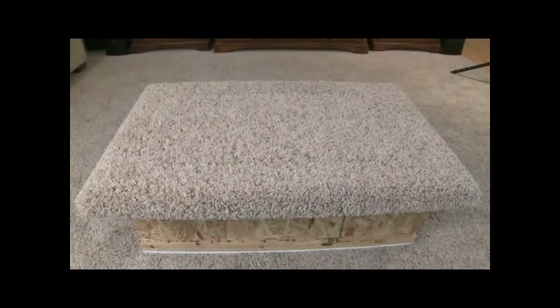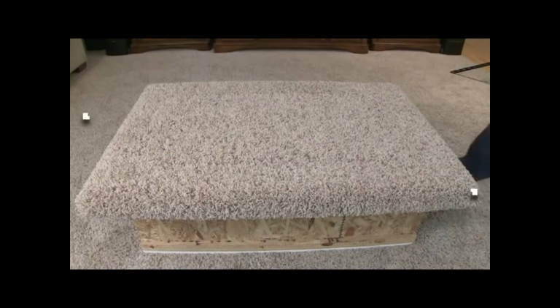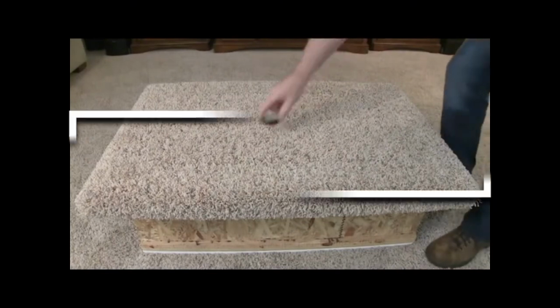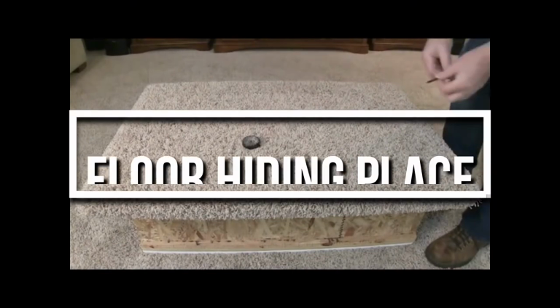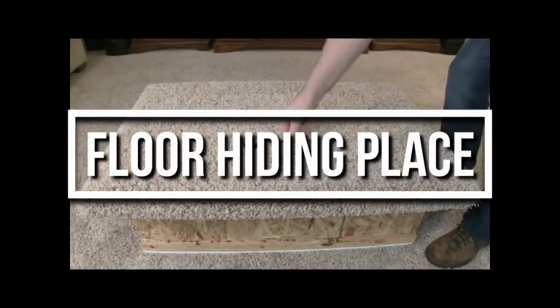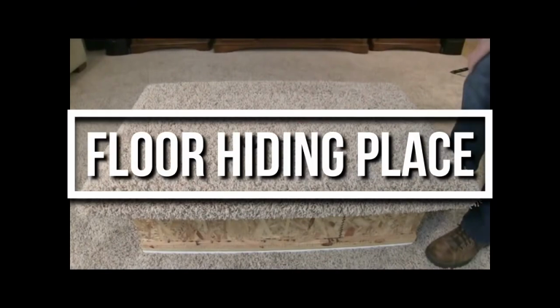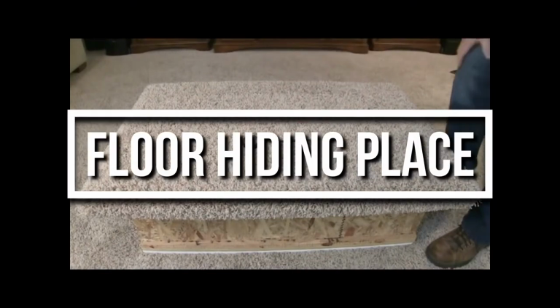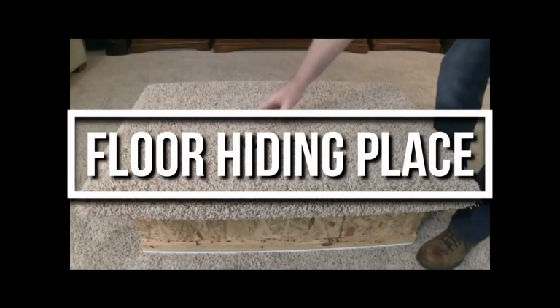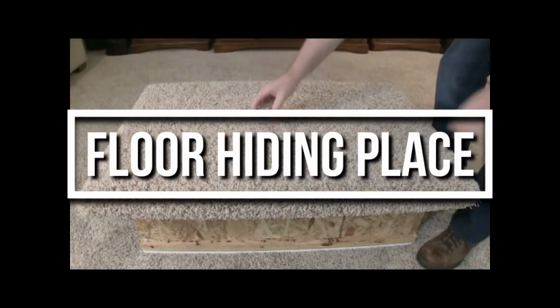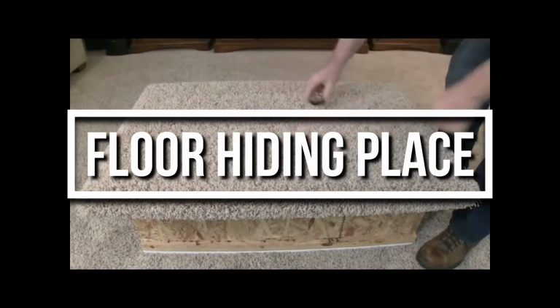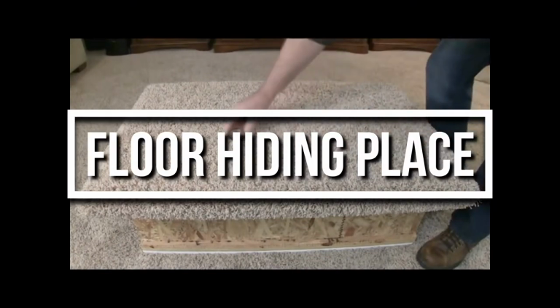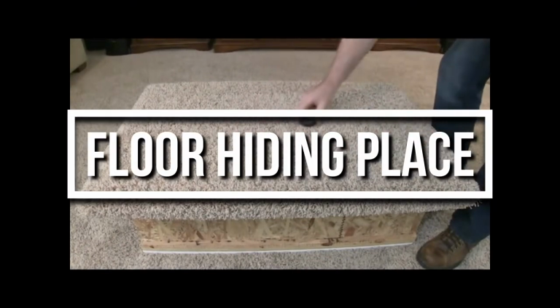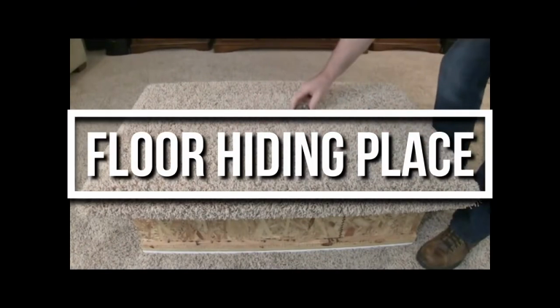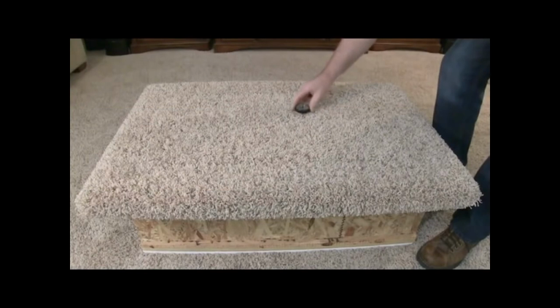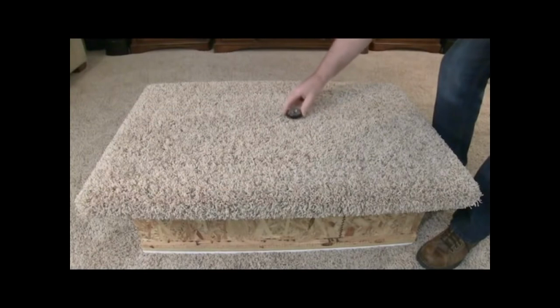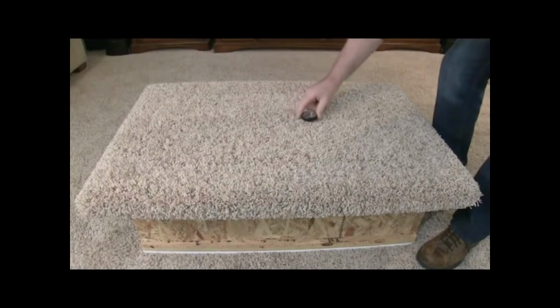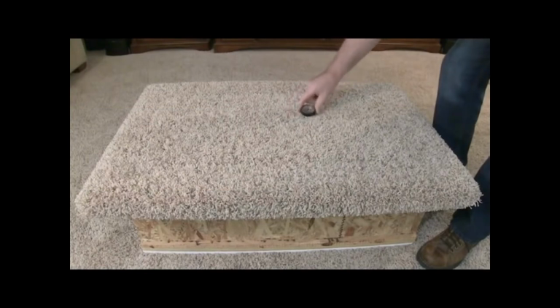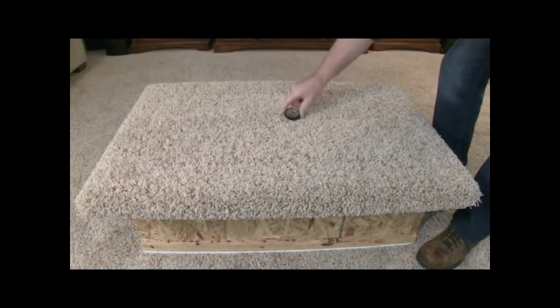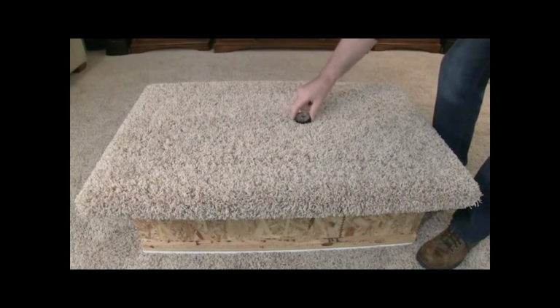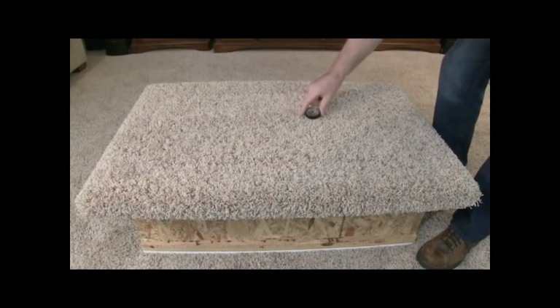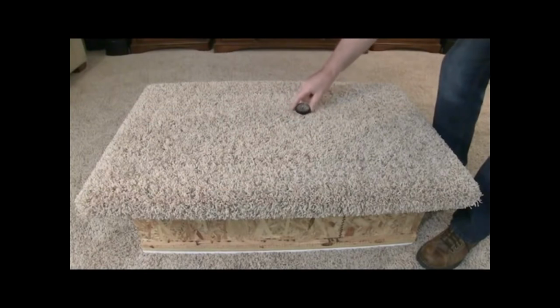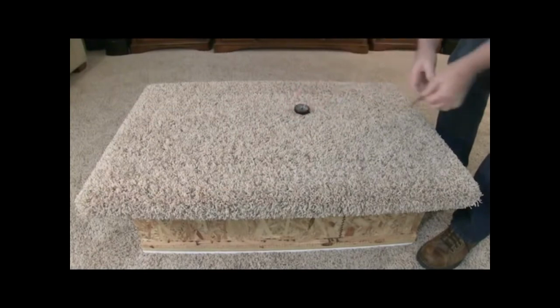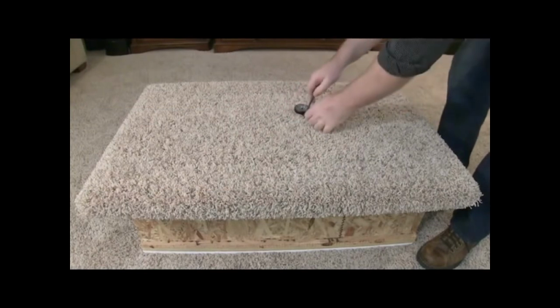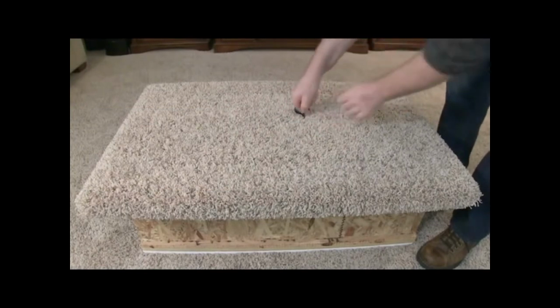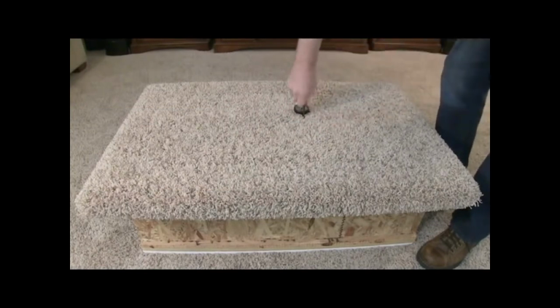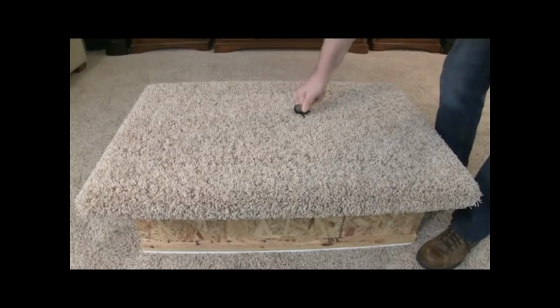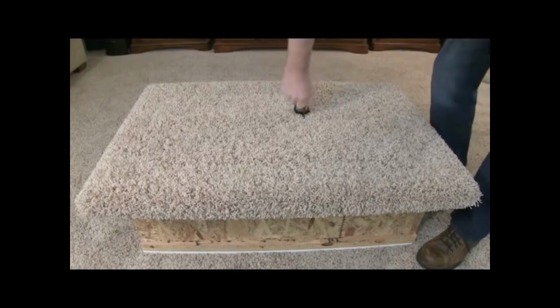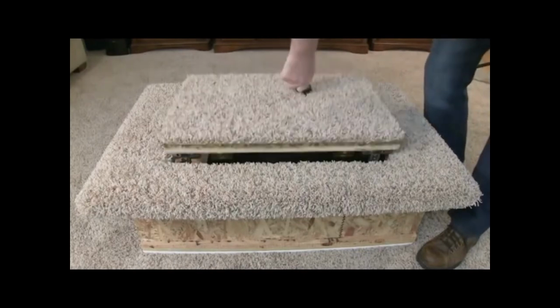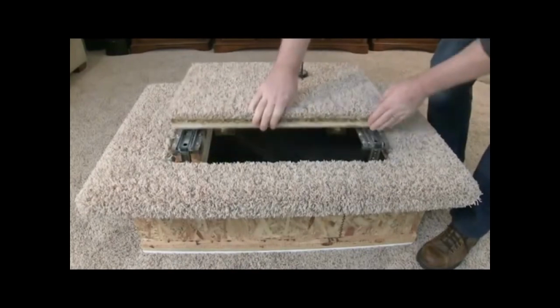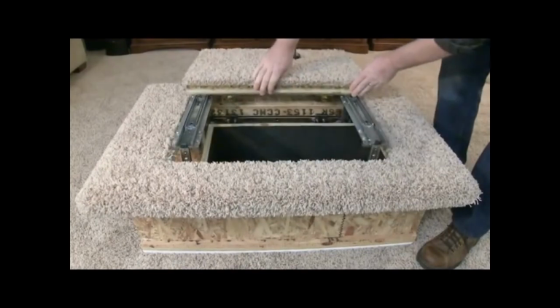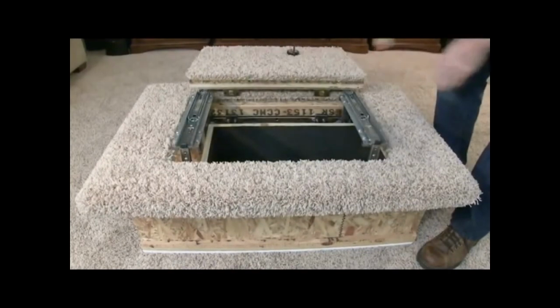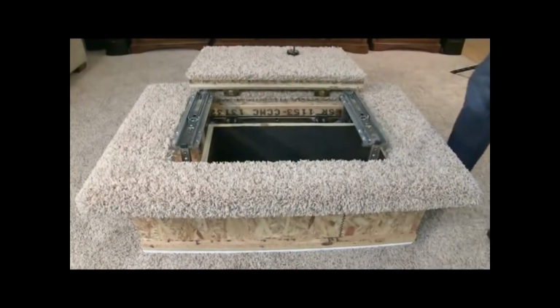The floor hiding place — the name really describes it all. A company called Secure Hidden Places has designed this hidden compartment right in your floor. They use a small magnet embedded in the floor to work like a keyhole.